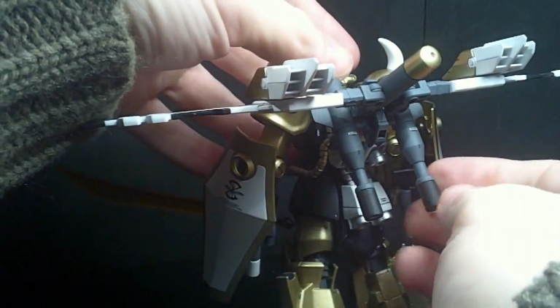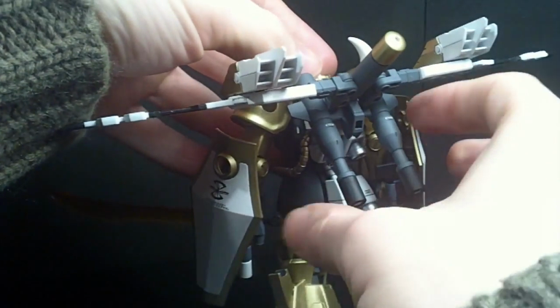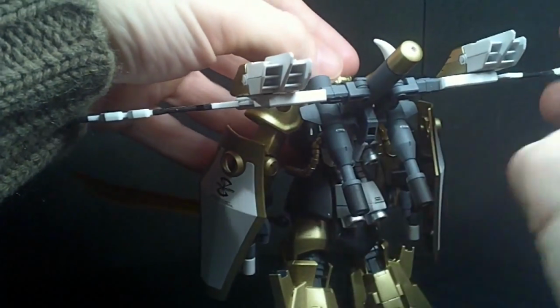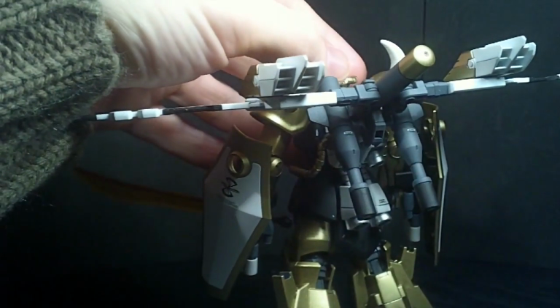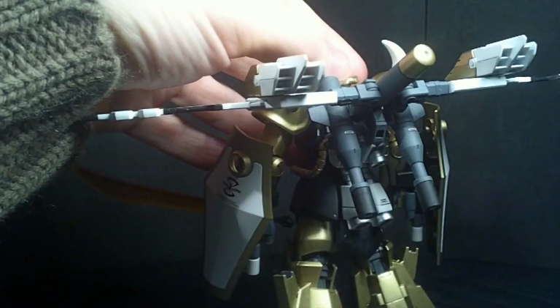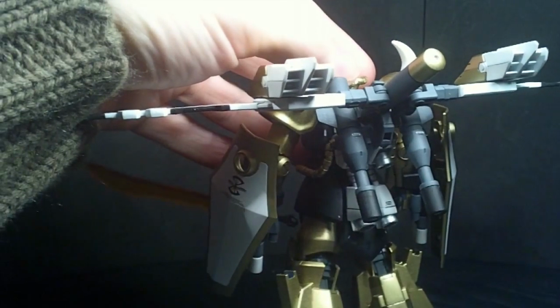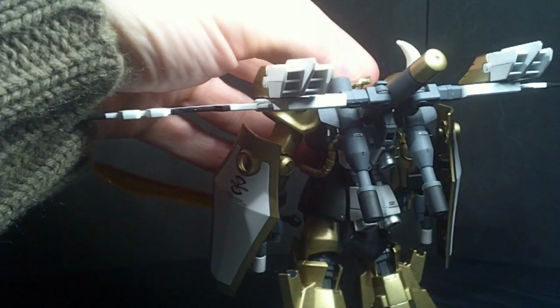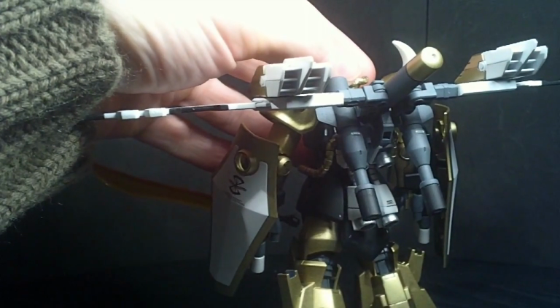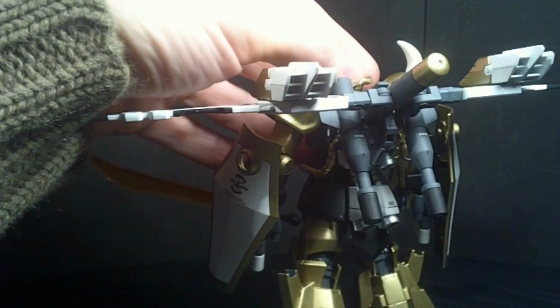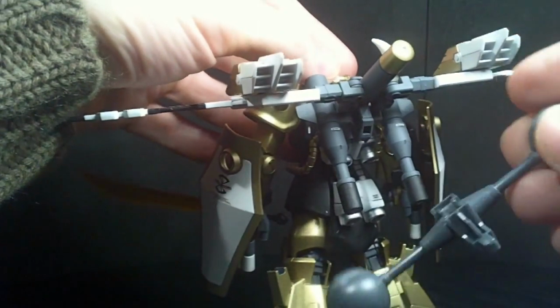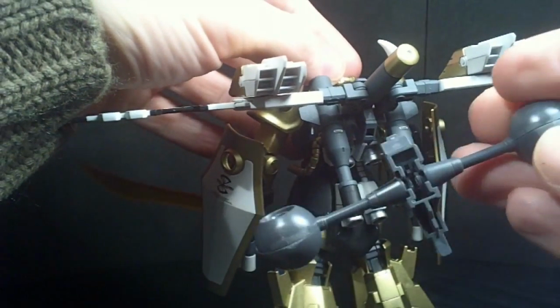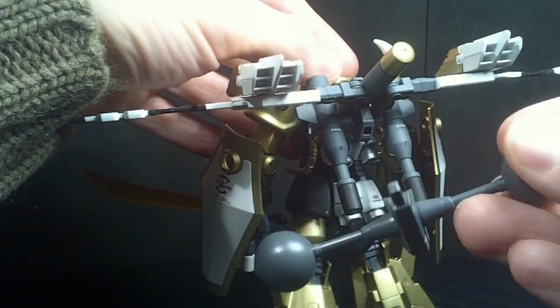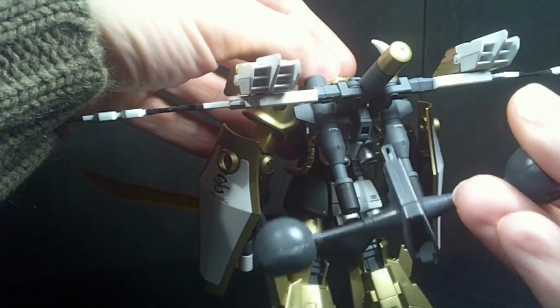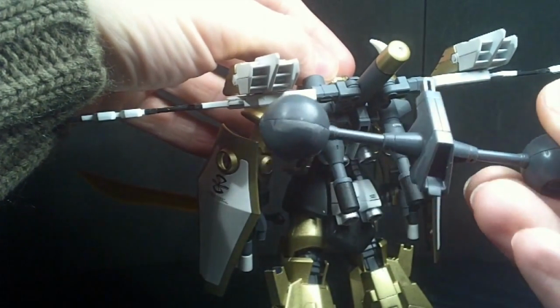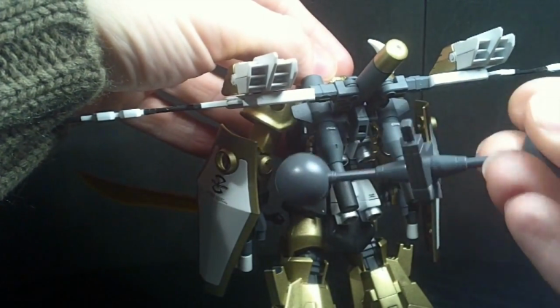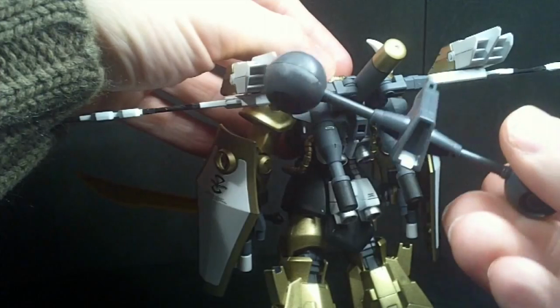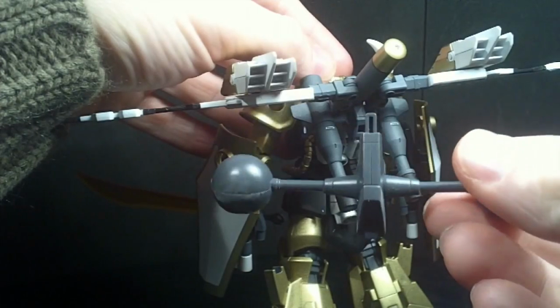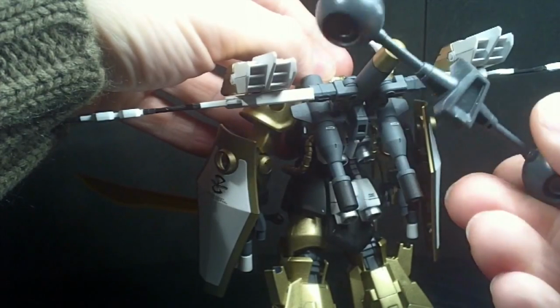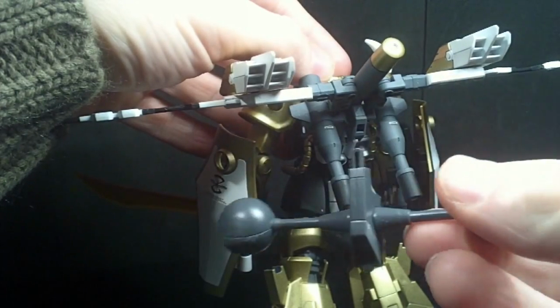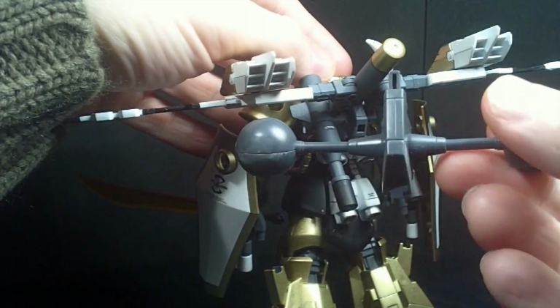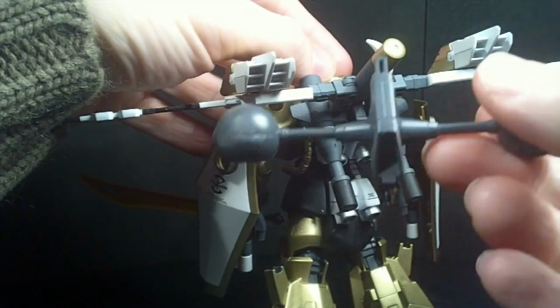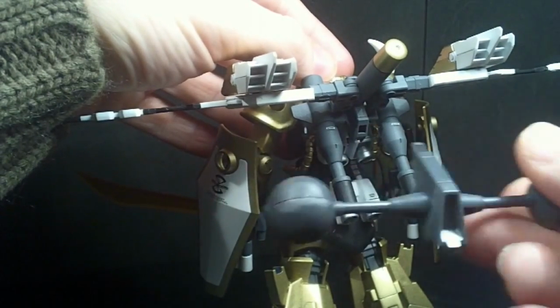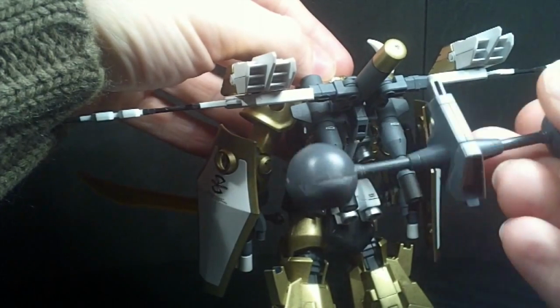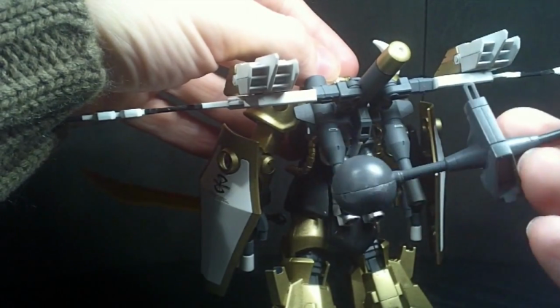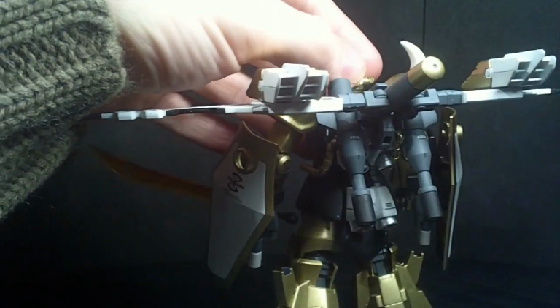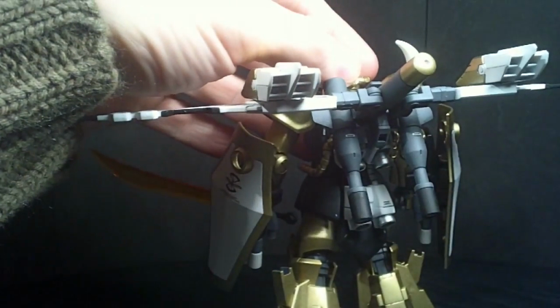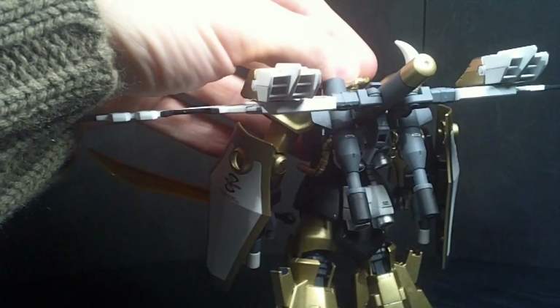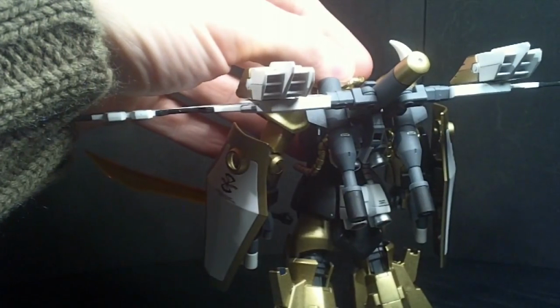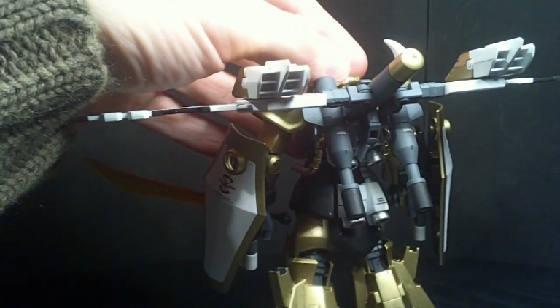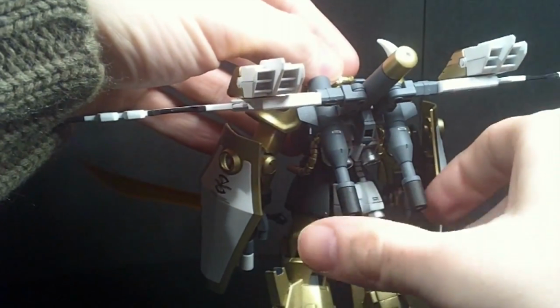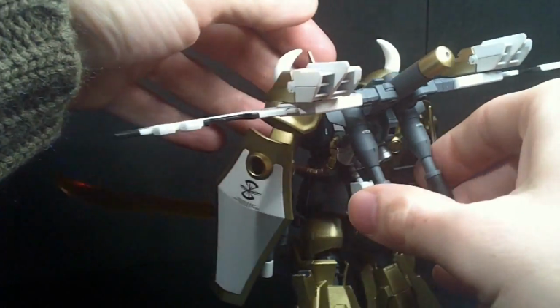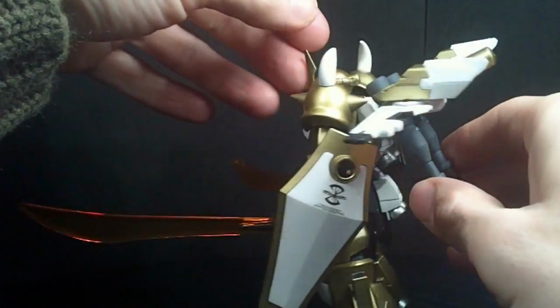I didn't like that little dongly bit. Here it is — this little thing. I just don't like it. Pretty sure it's supposed to be like the backpack for the Zeons, like, the actual soldiers when they're in space. But I did not like it.